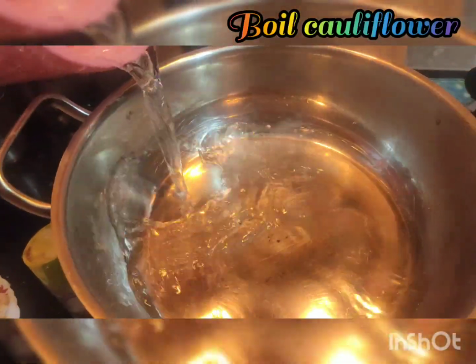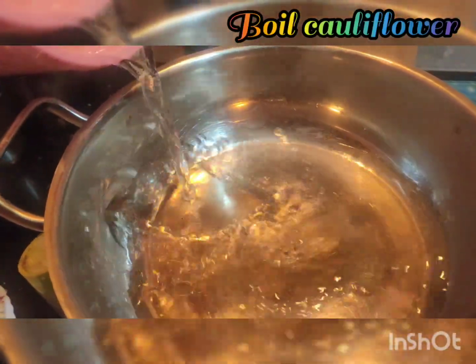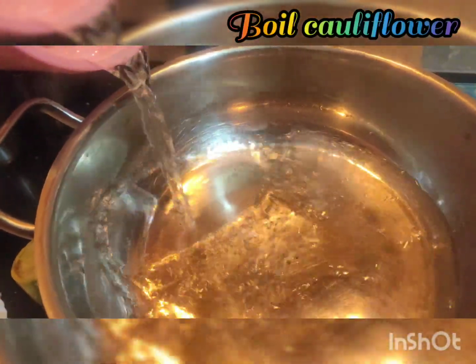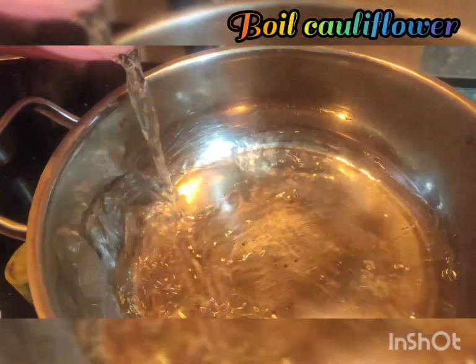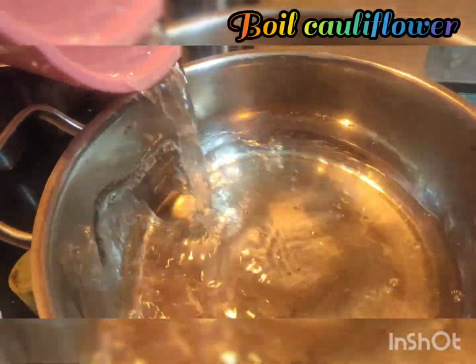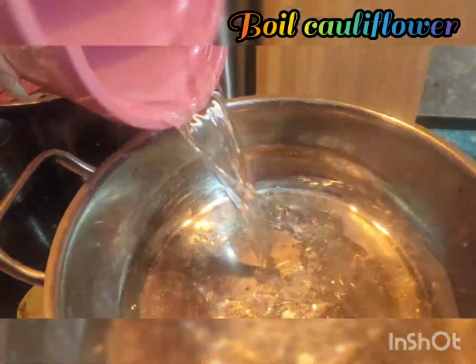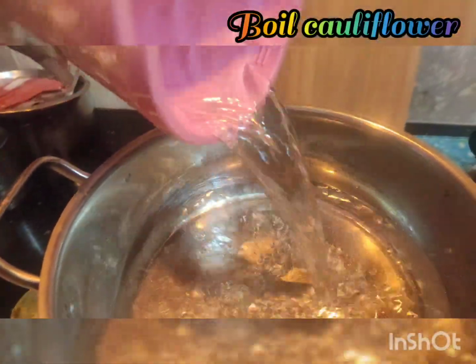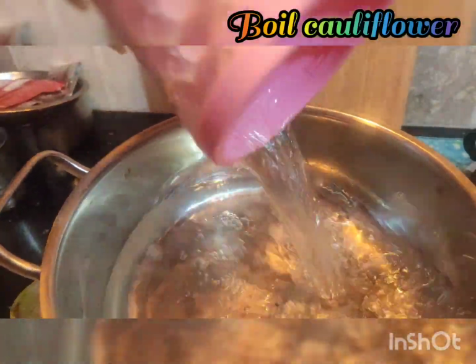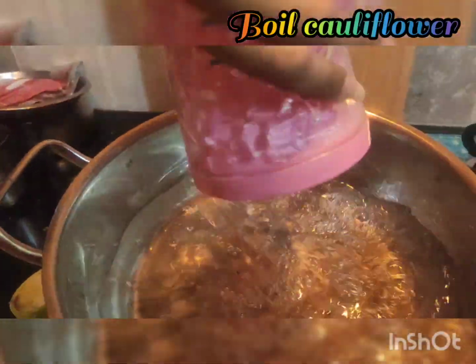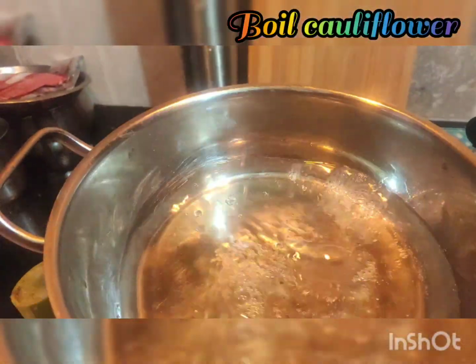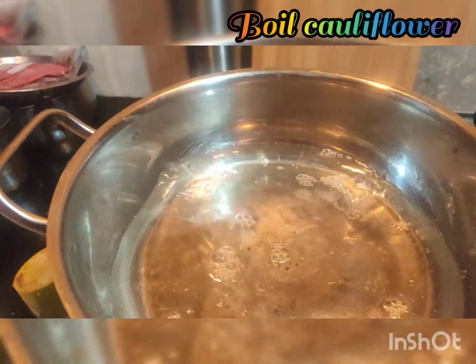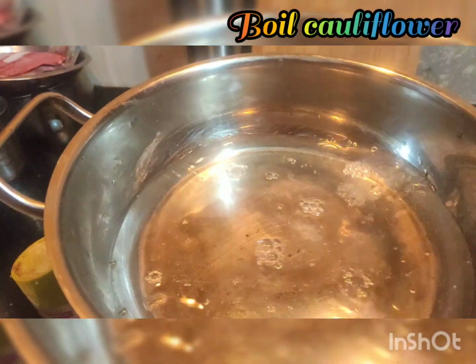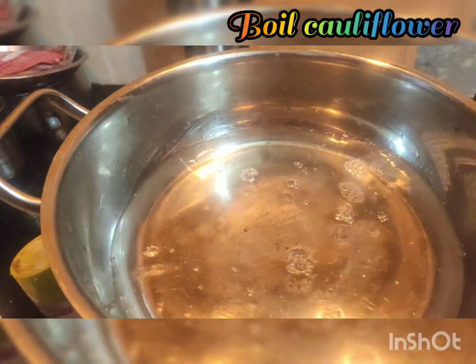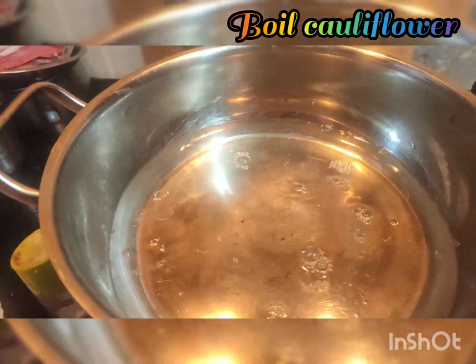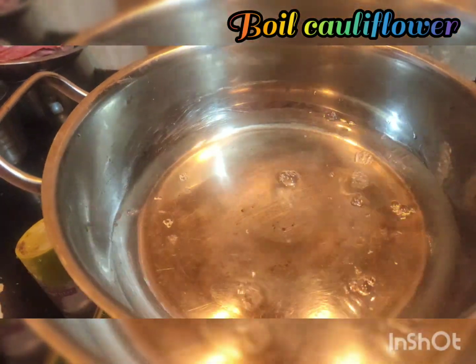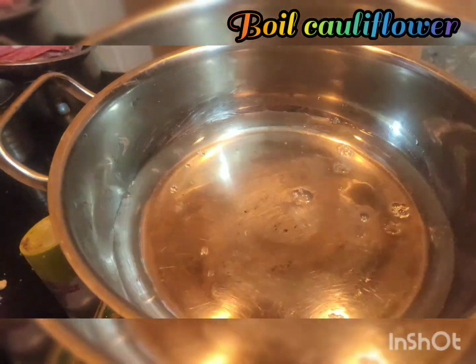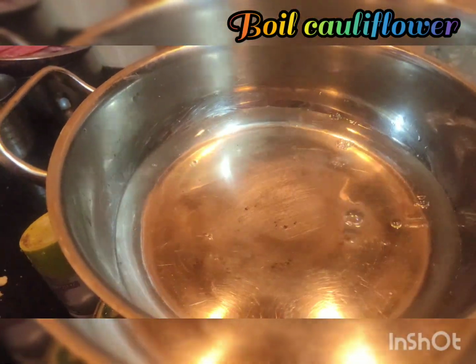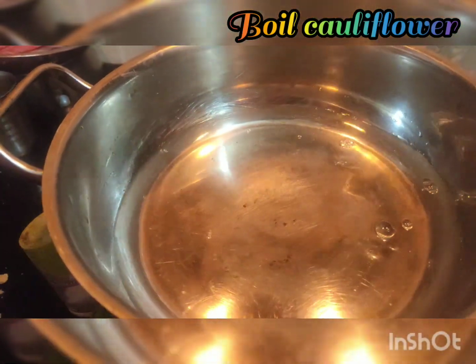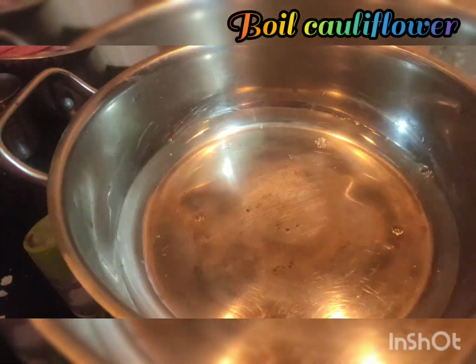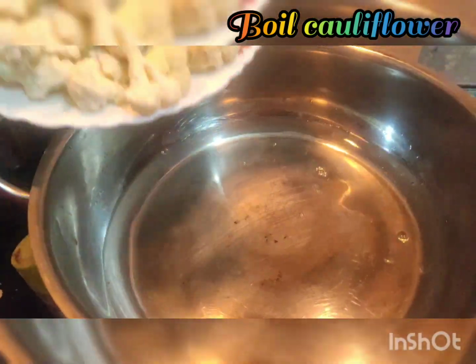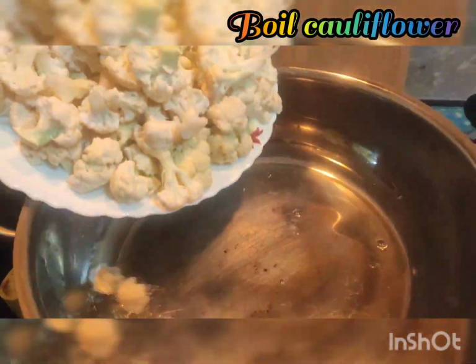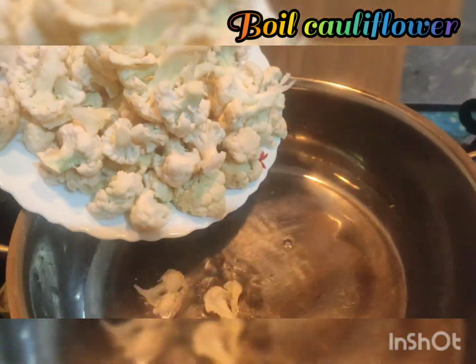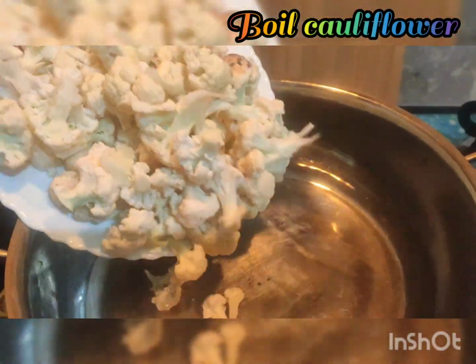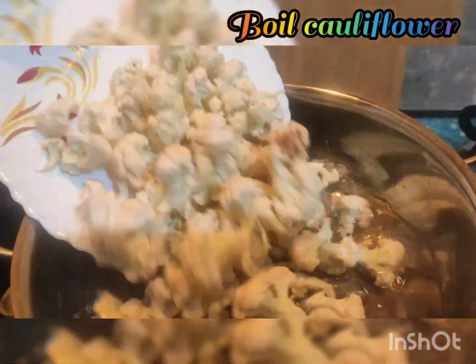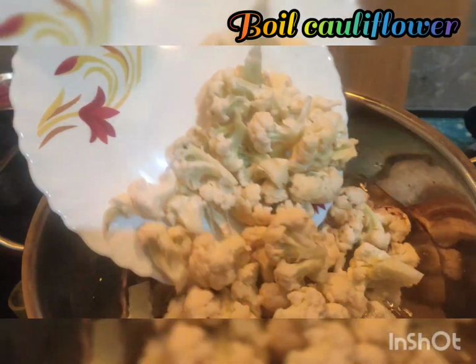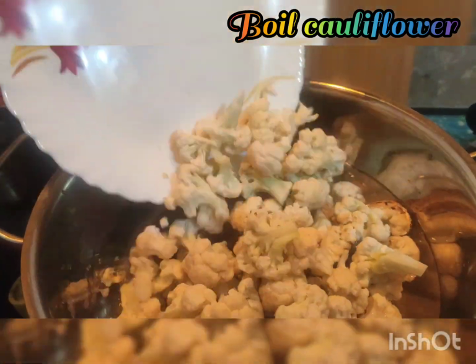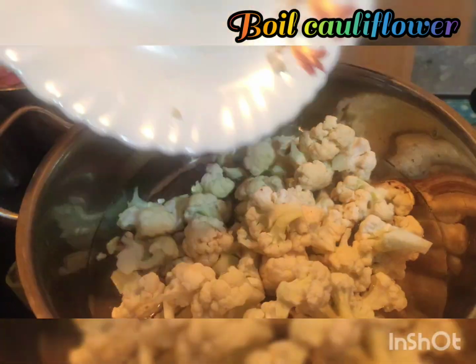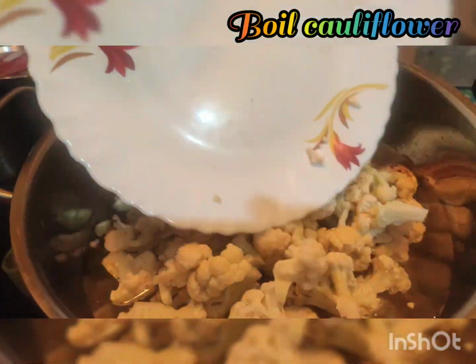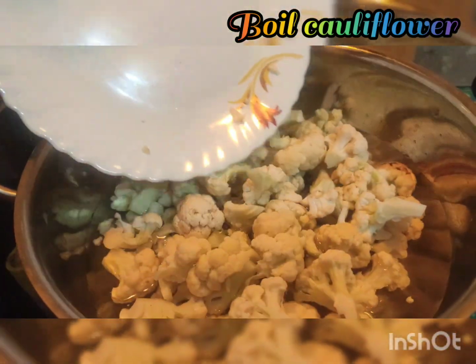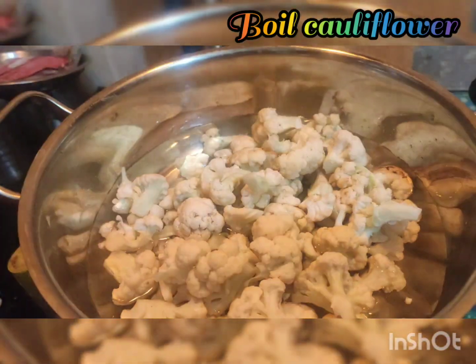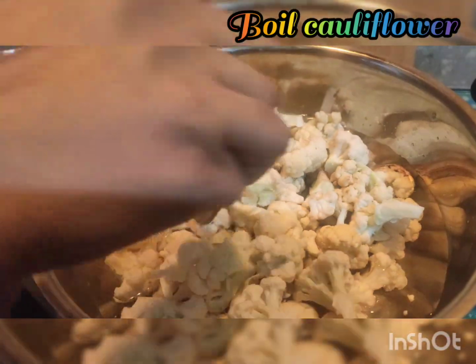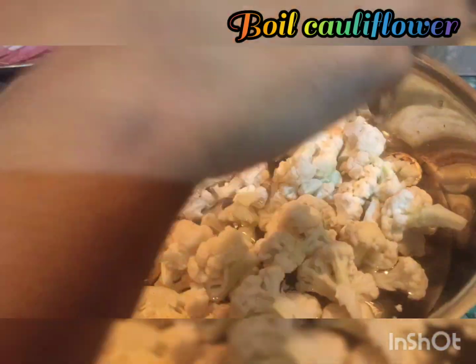First, let's put the cauliflower in the pot and boil it.